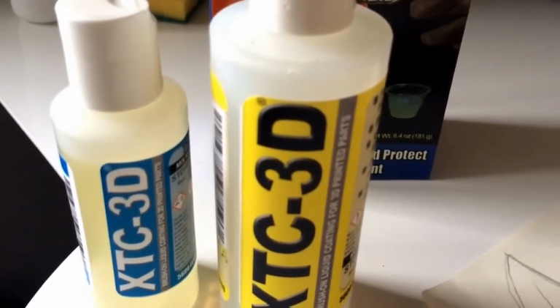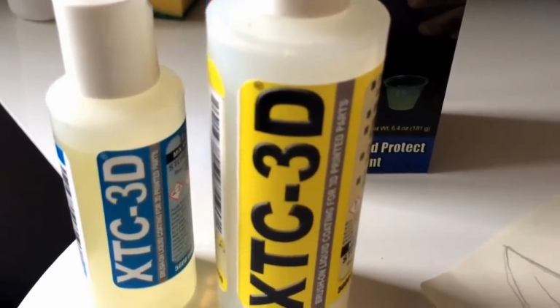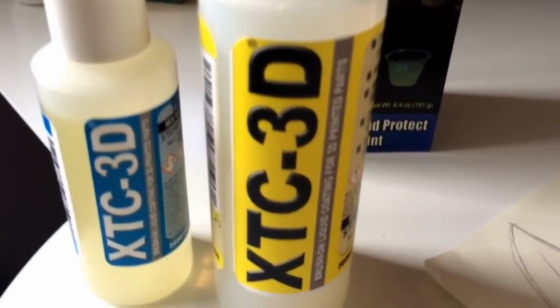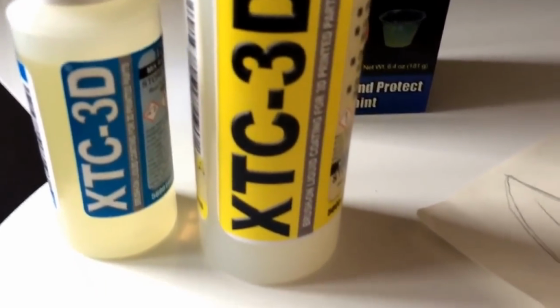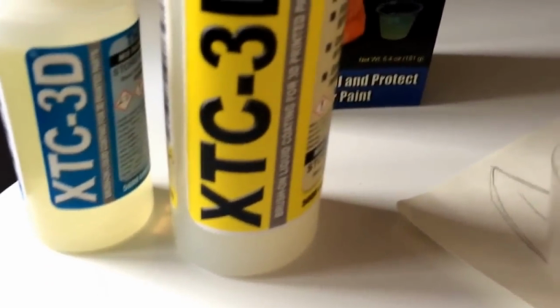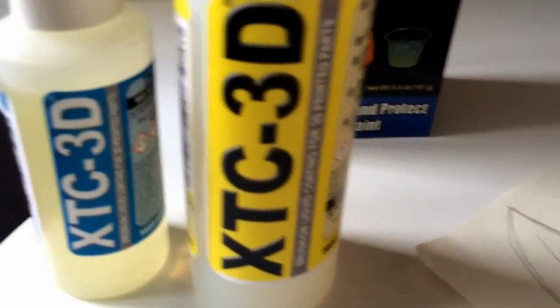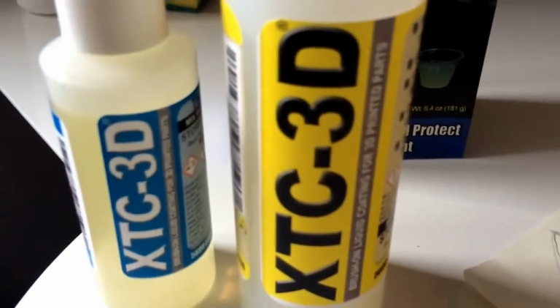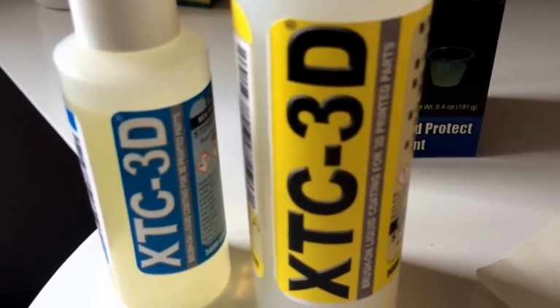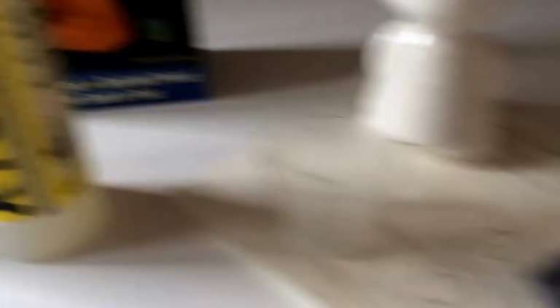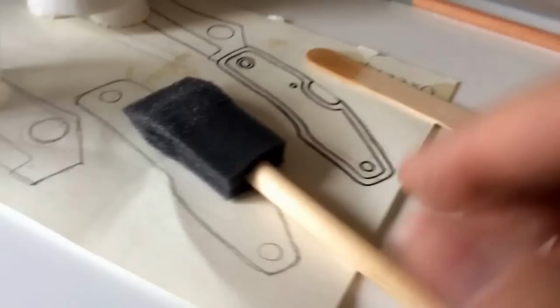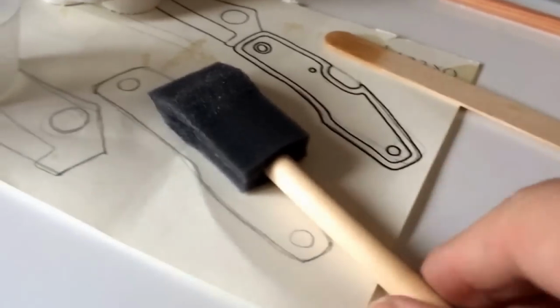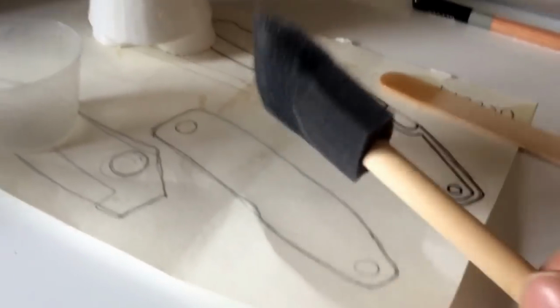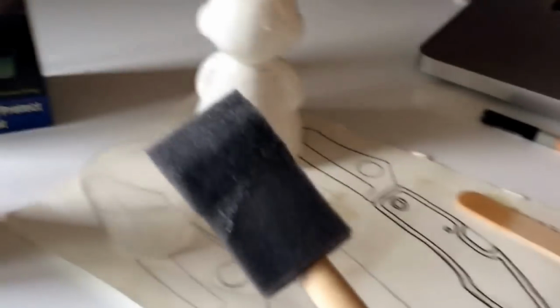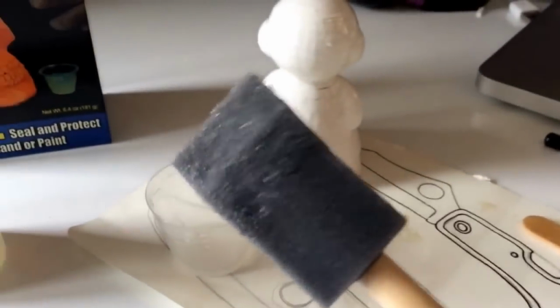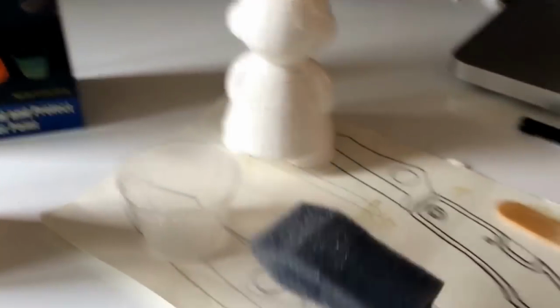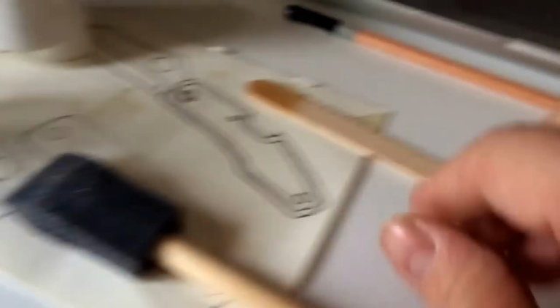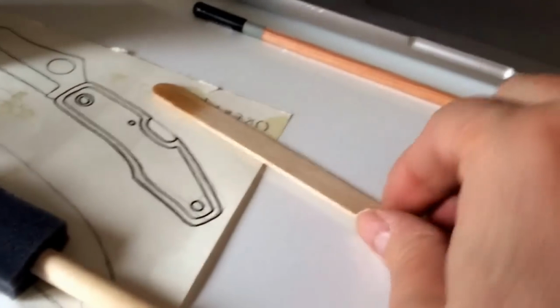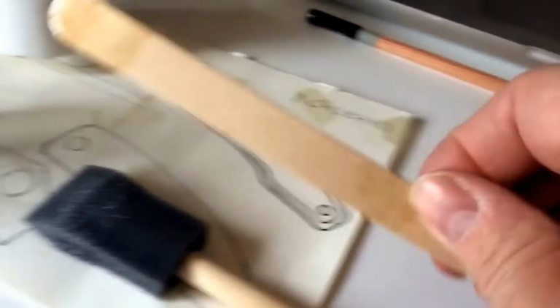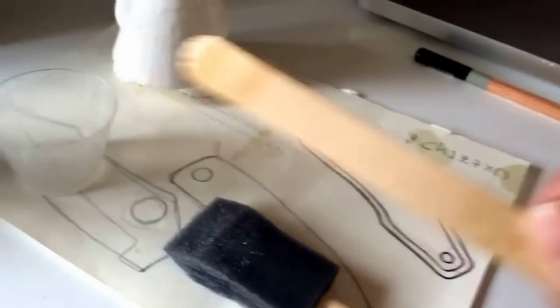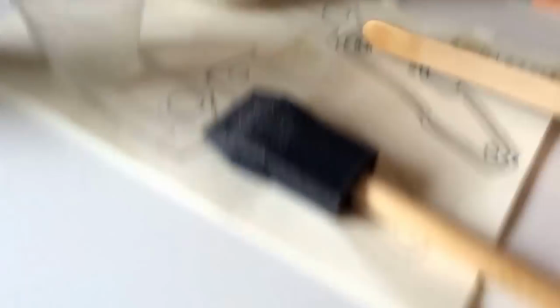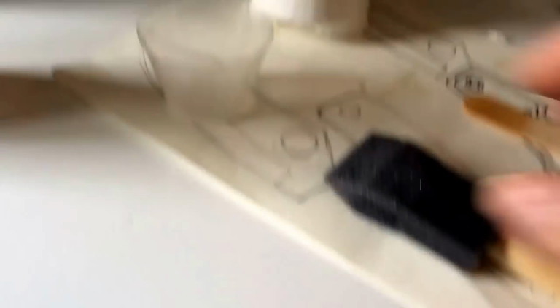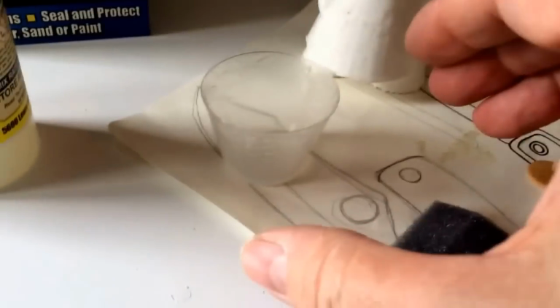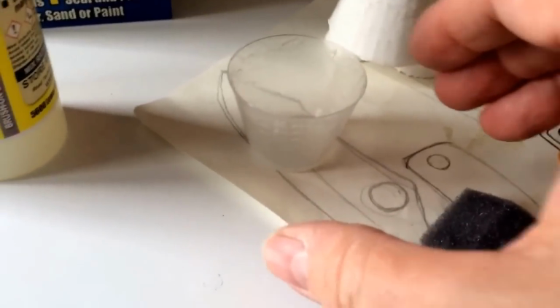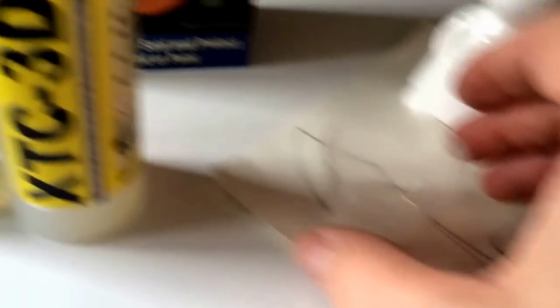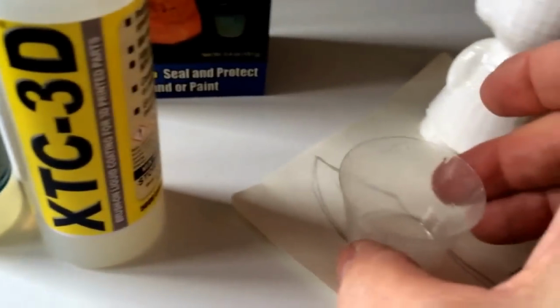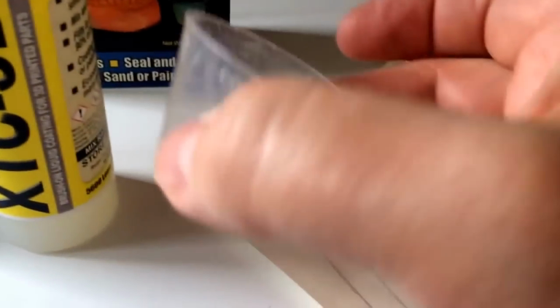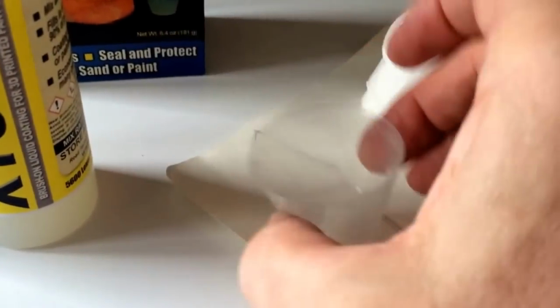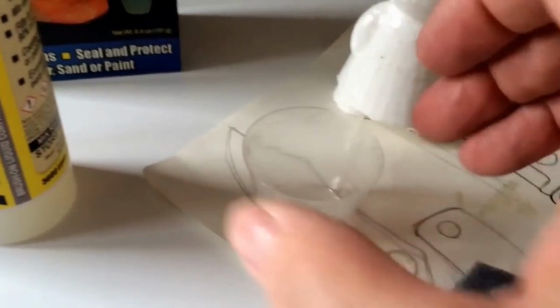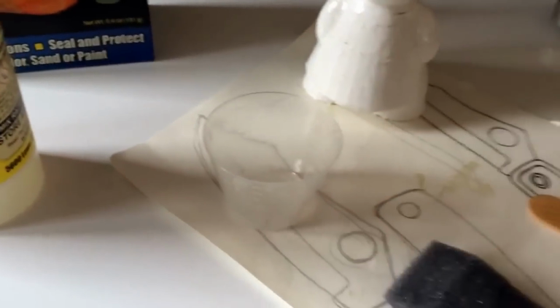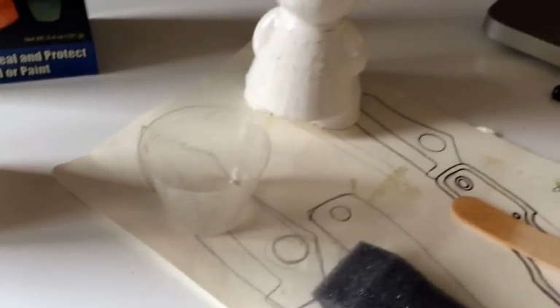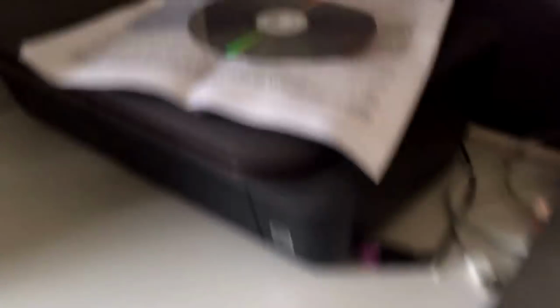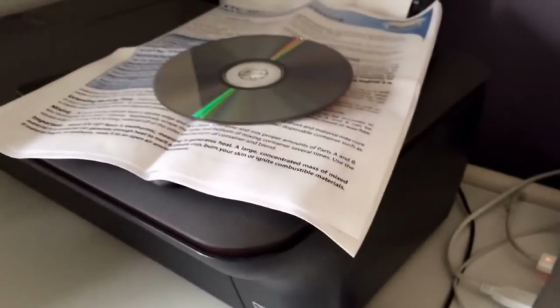Two bottles, A and B. A little sponge thing, a stirrer, and a little pot for mixing, with some instructions.